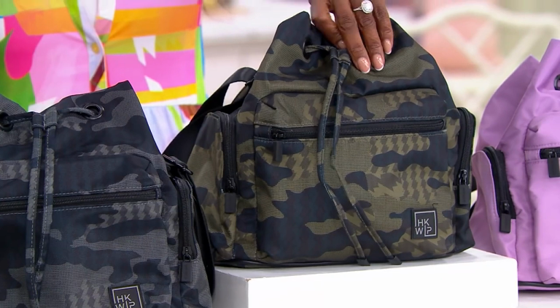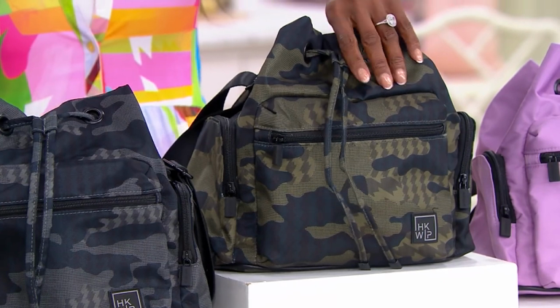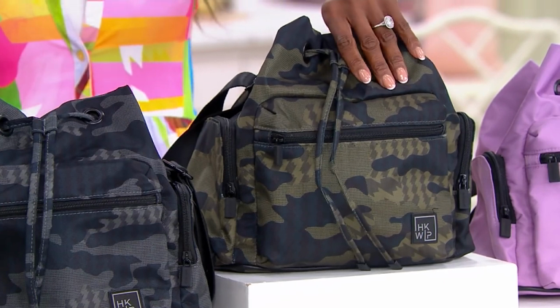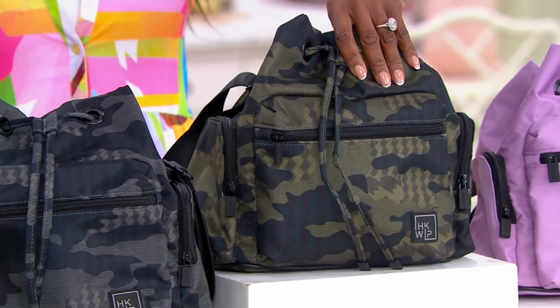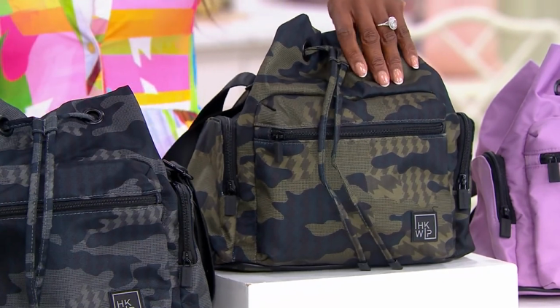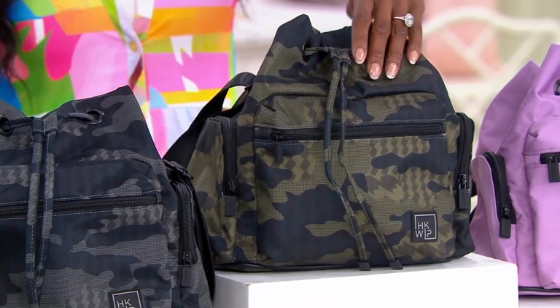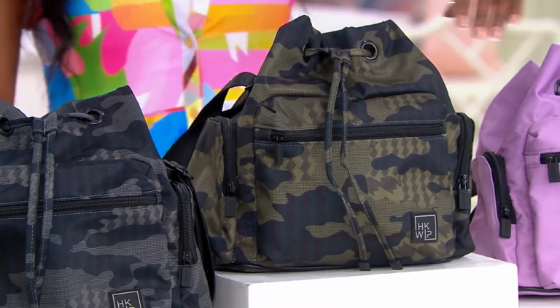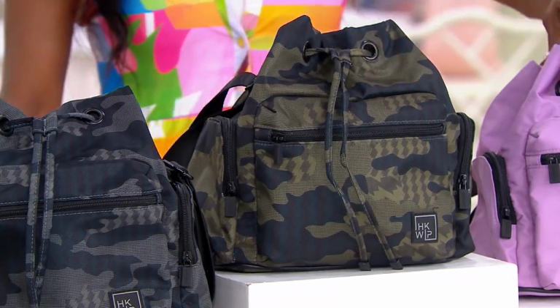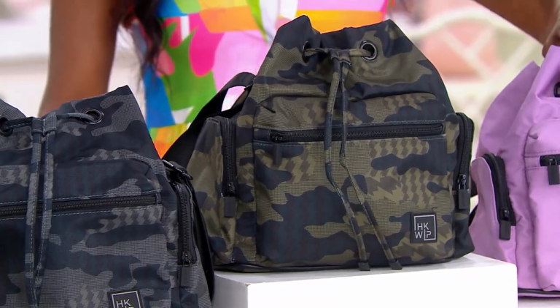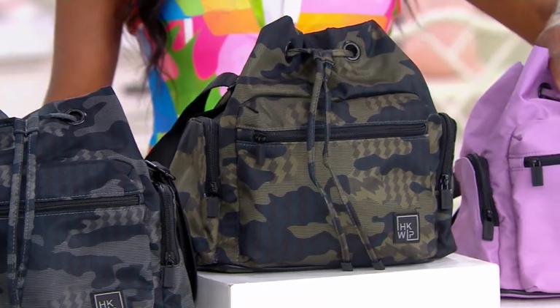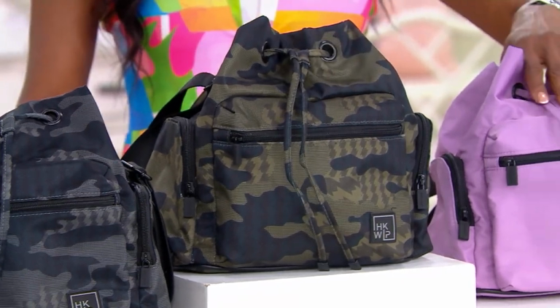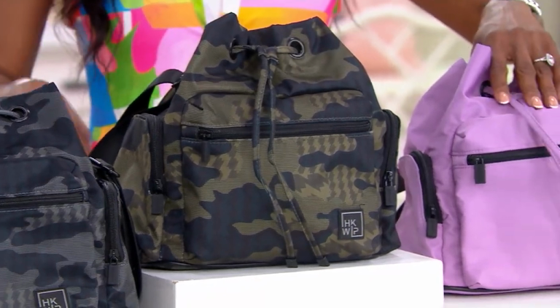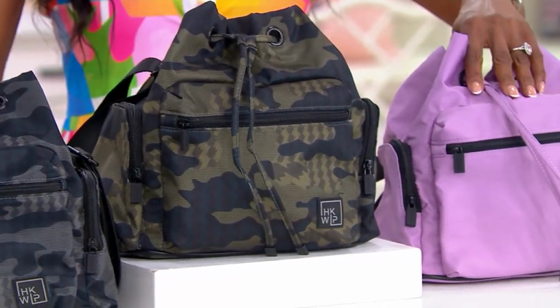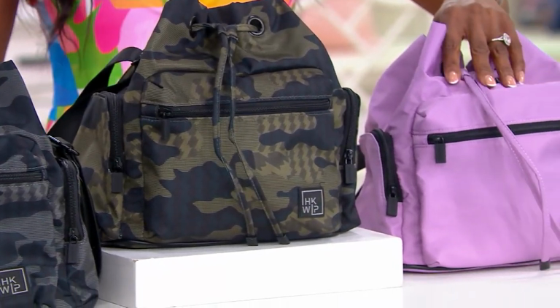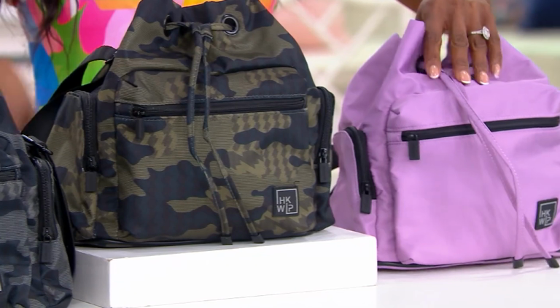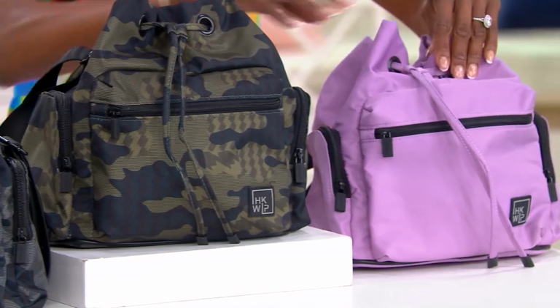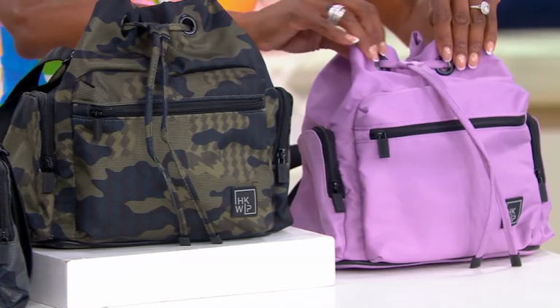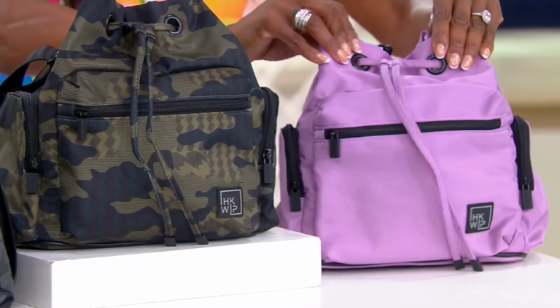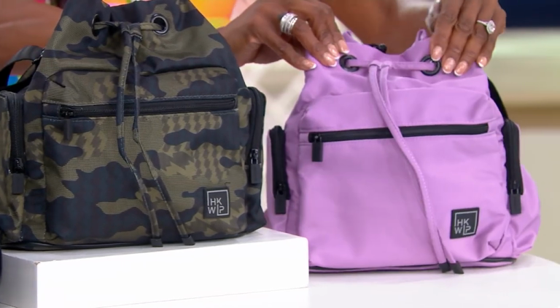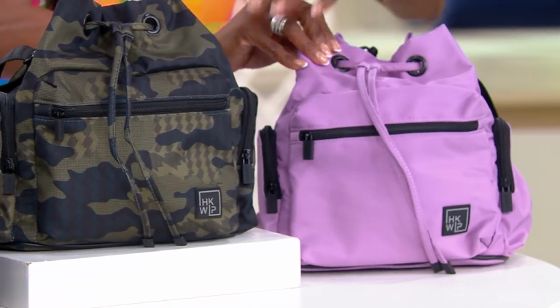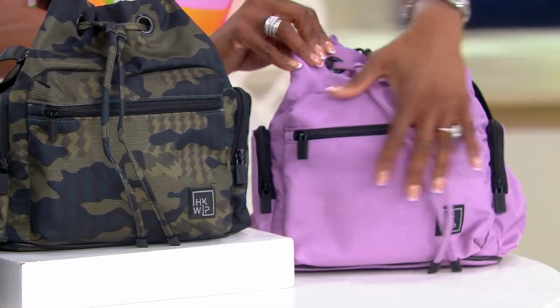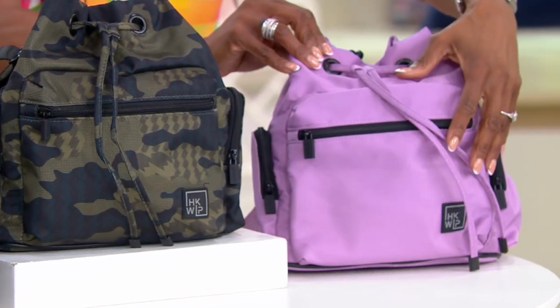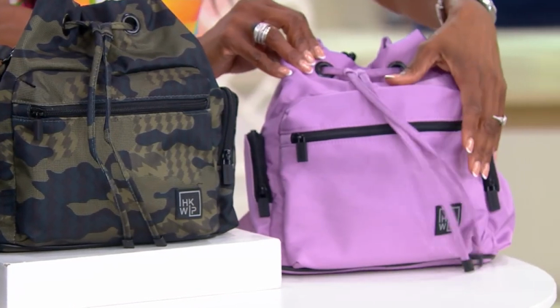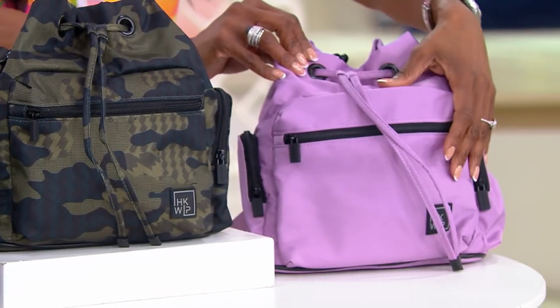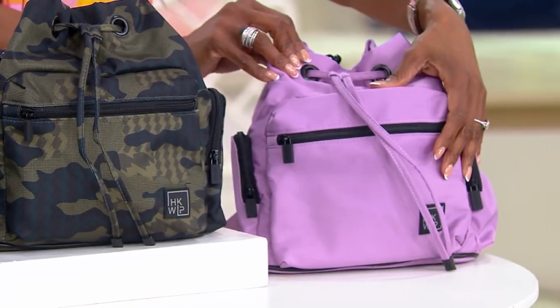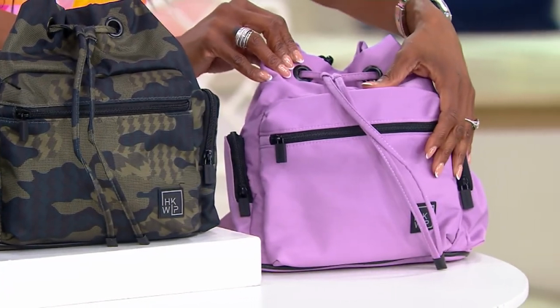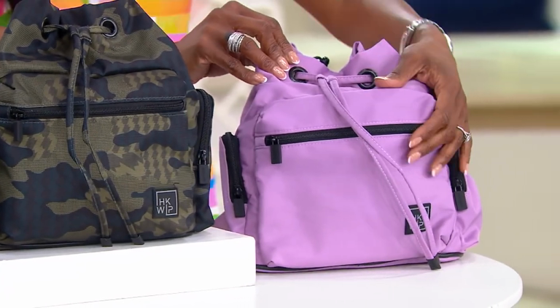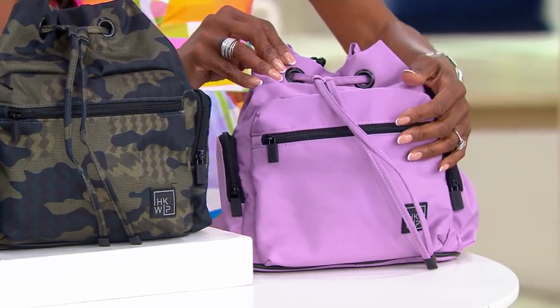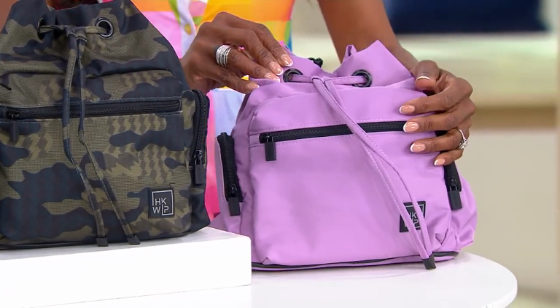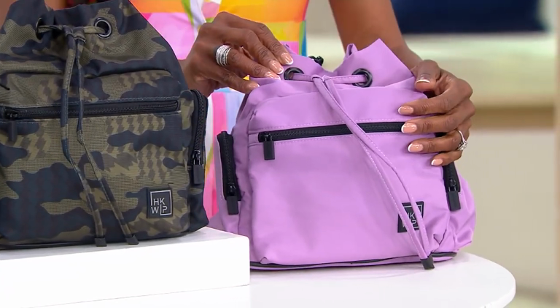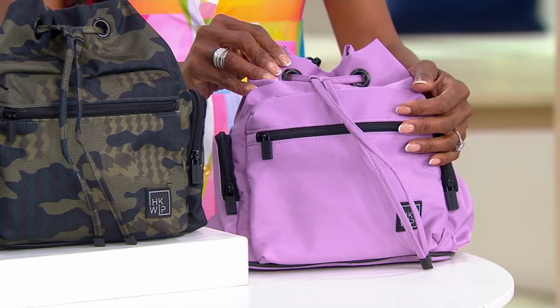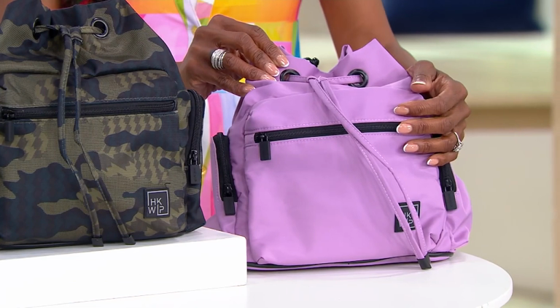There are 350 to go around. And then finally over here with me in studio, this is your Lila Black. I love the solid, beautiful, well-saturated color. Fewer than 100 remain.